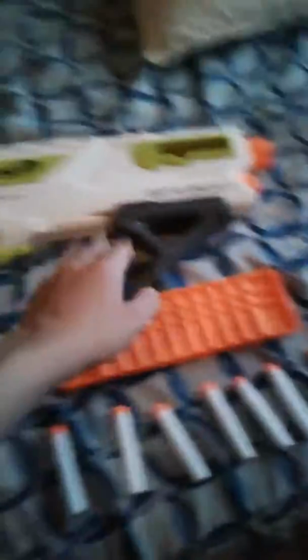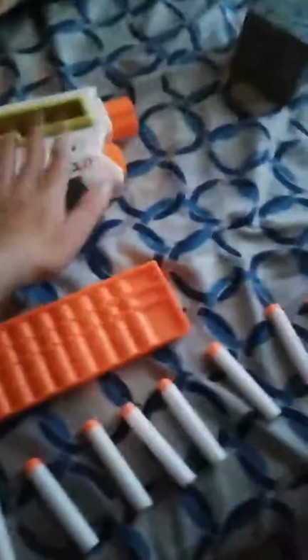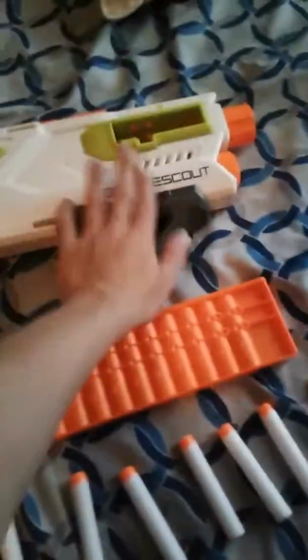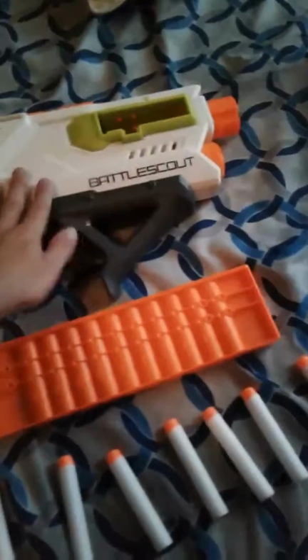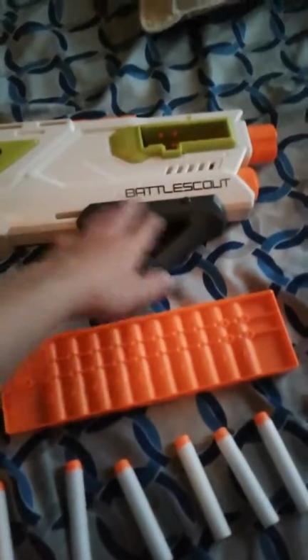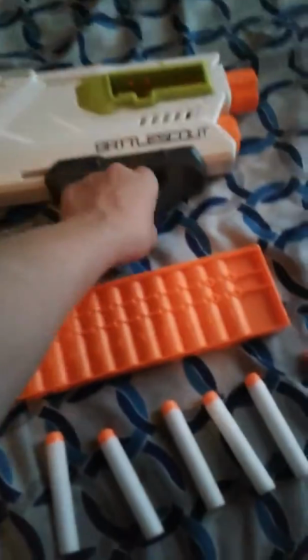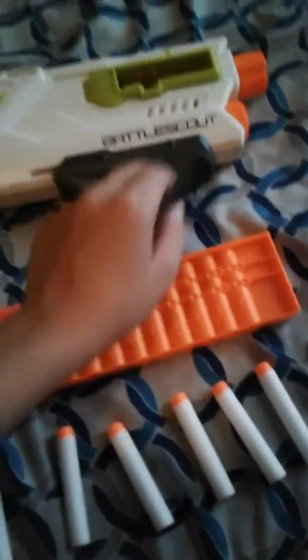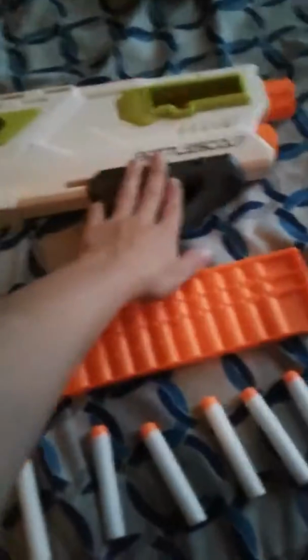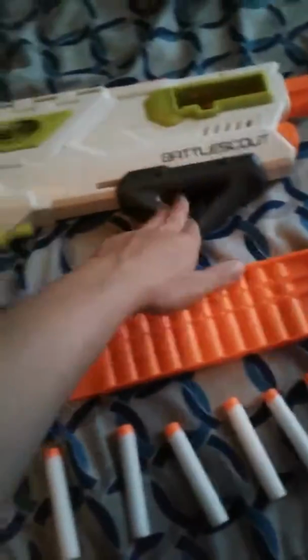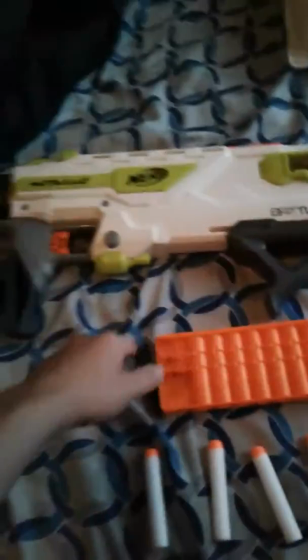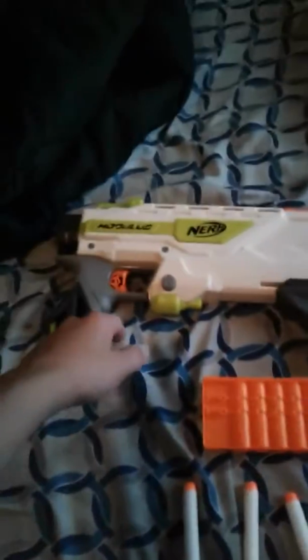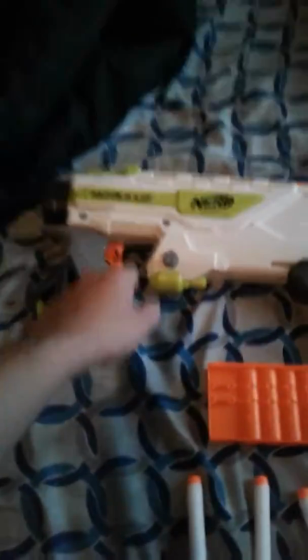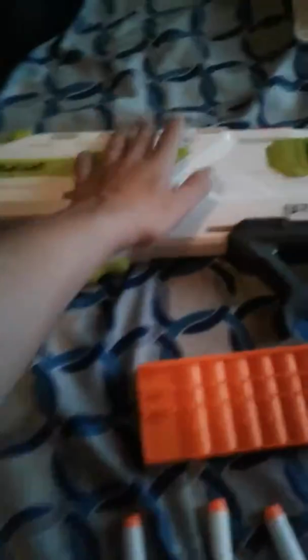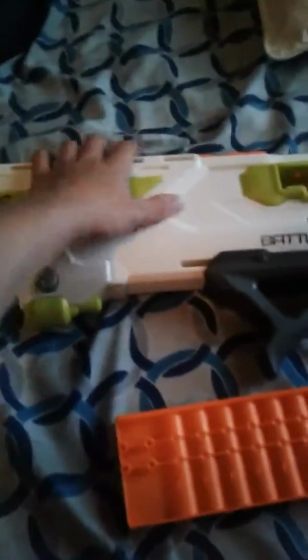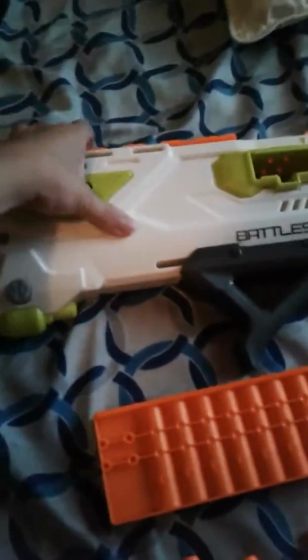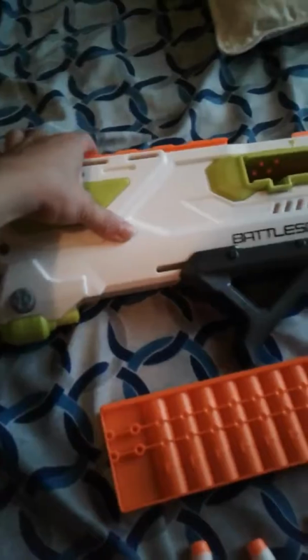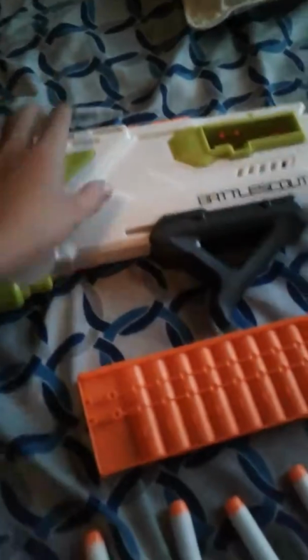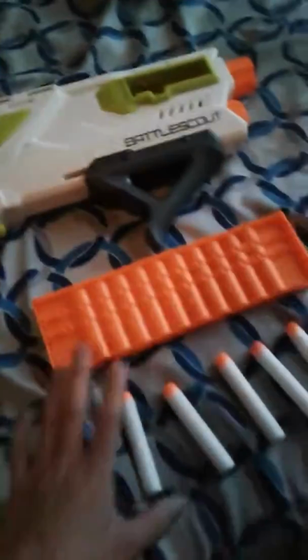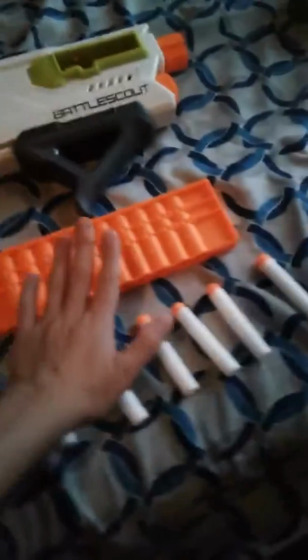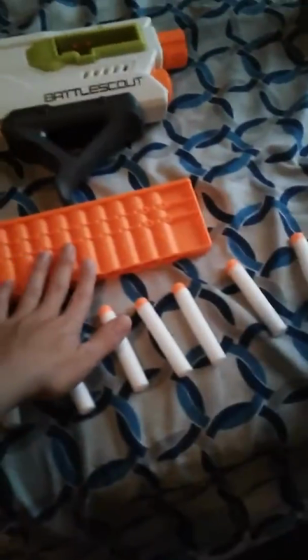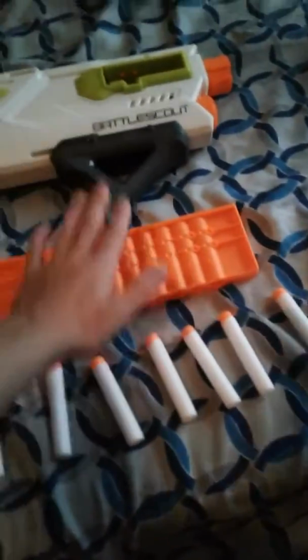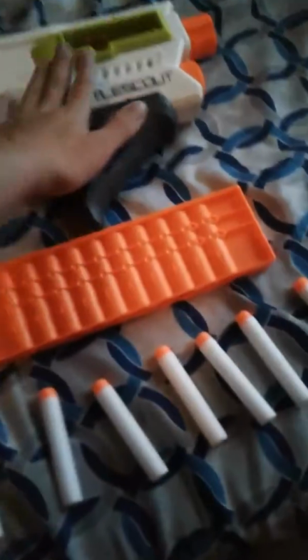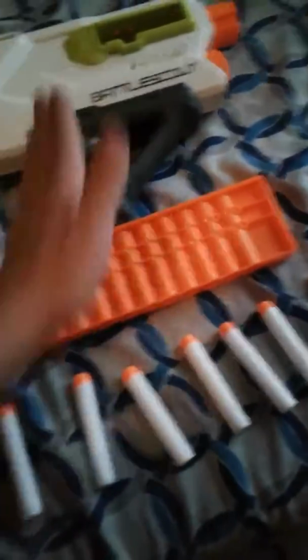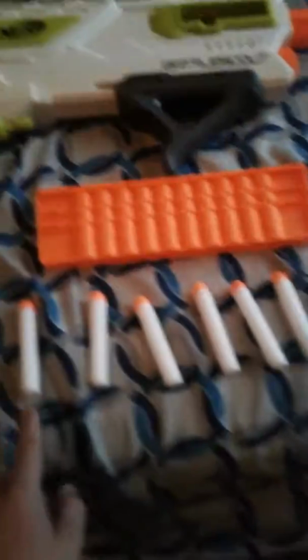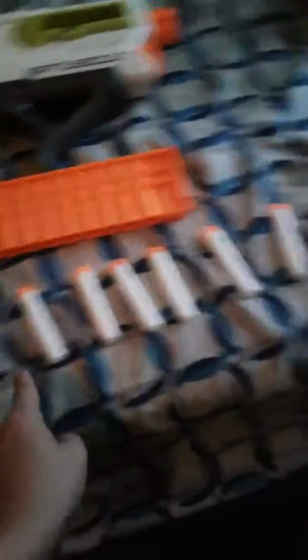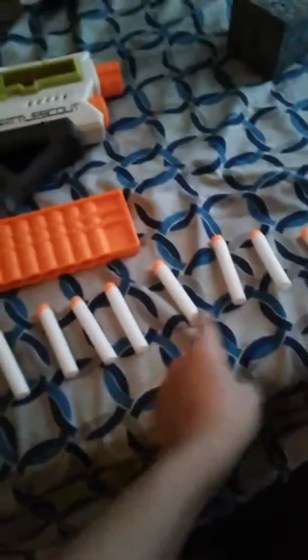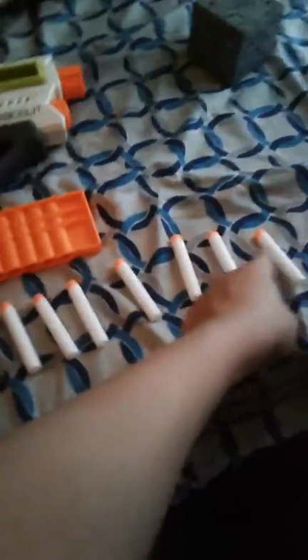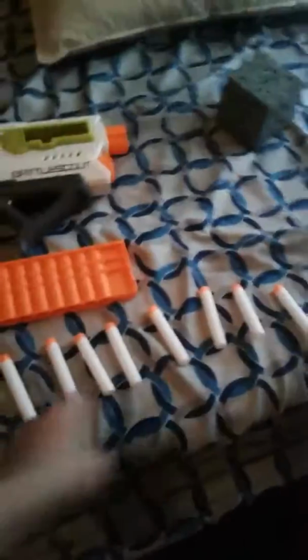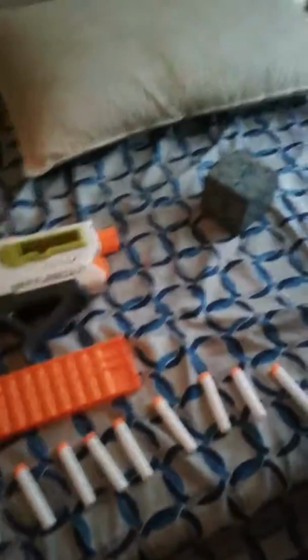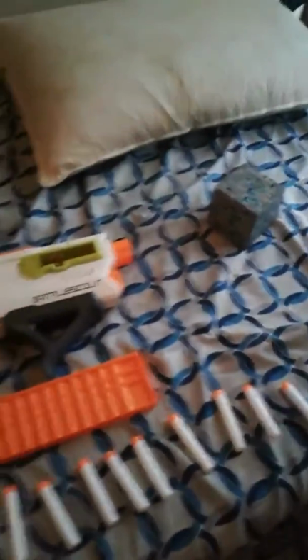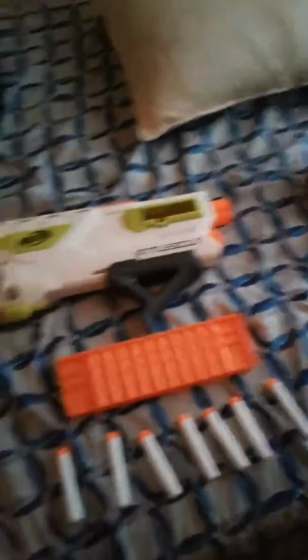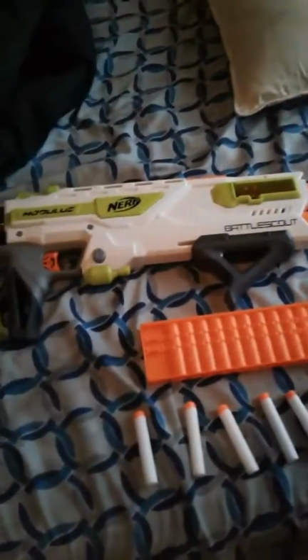It's a pump shotgun — pump action. It has this grip, one tack rail, a 10-round side mag, and 10 Modulus darts.